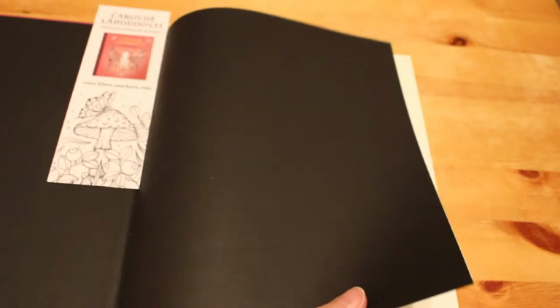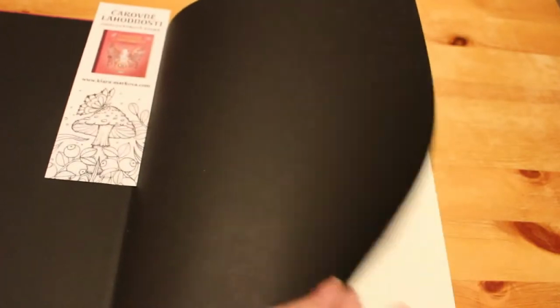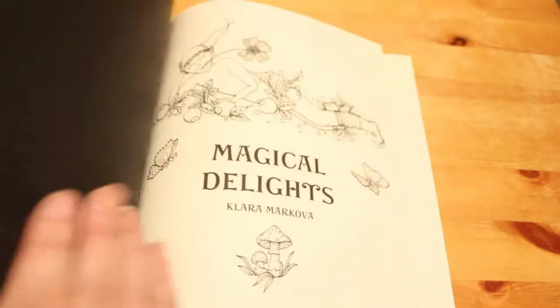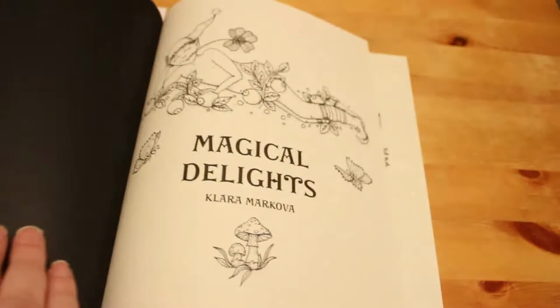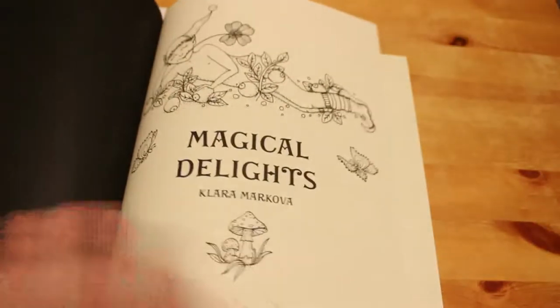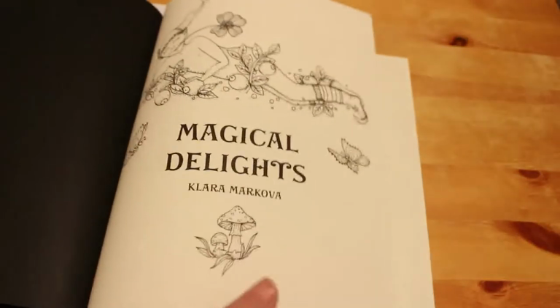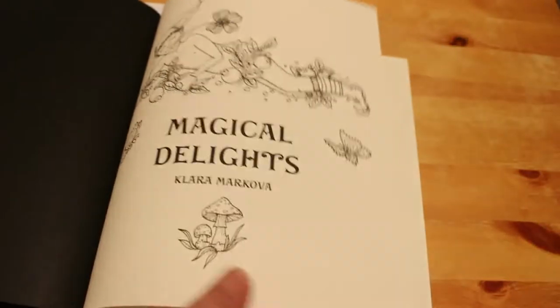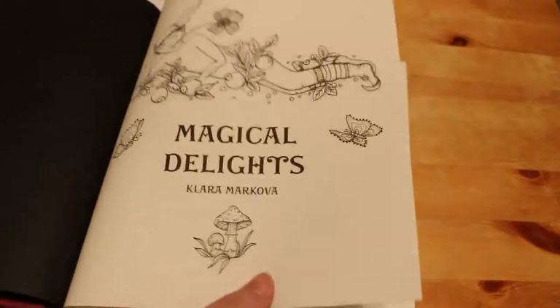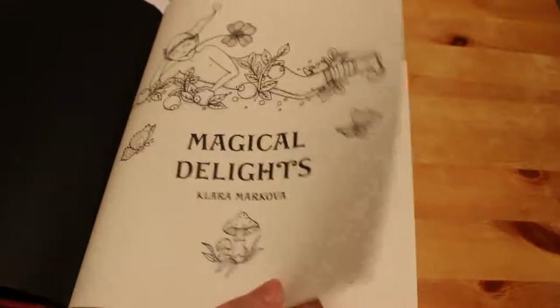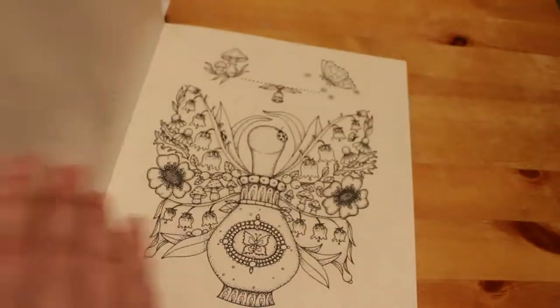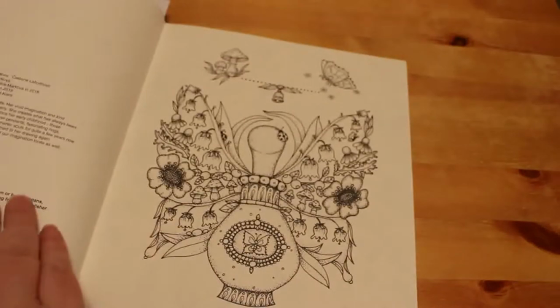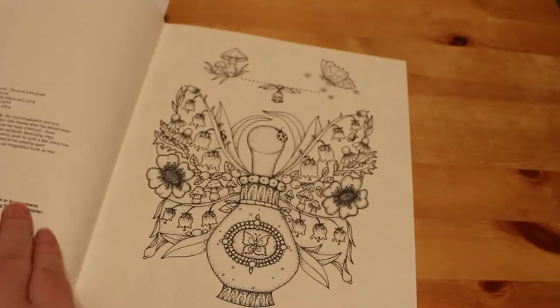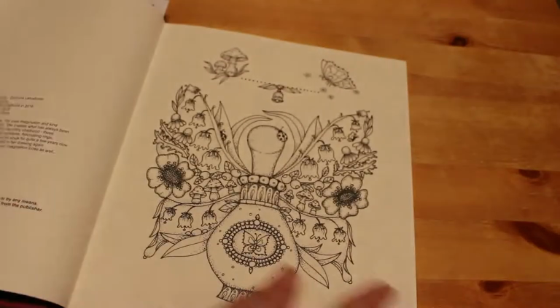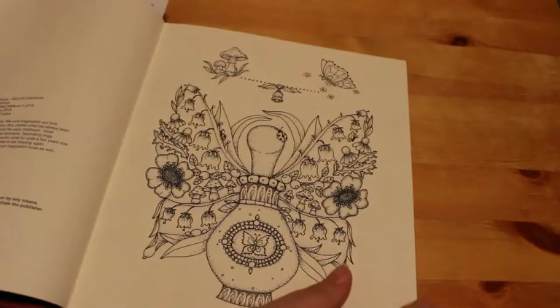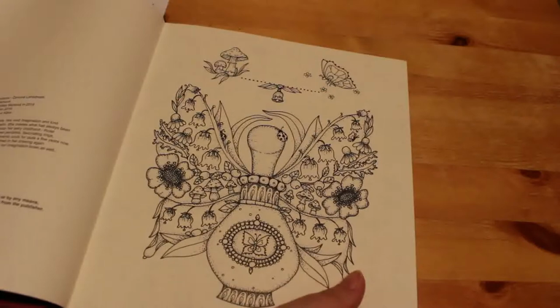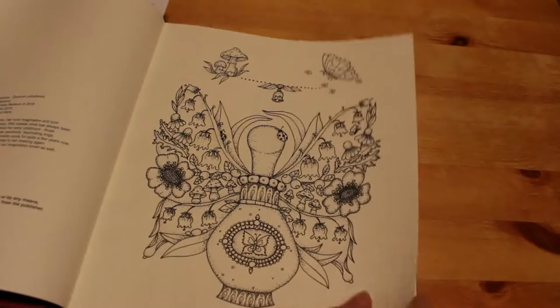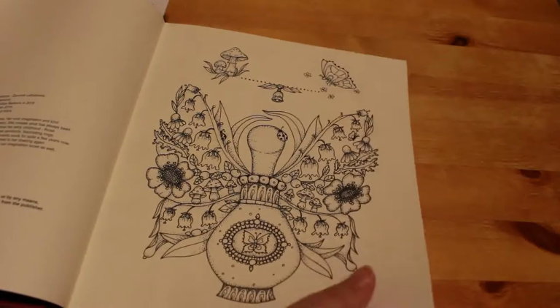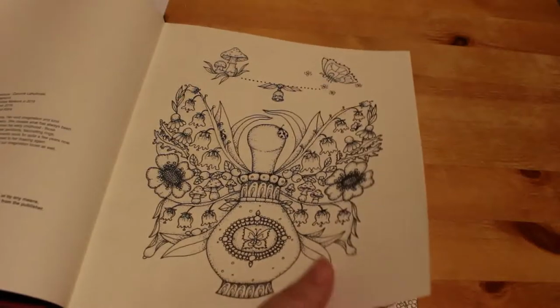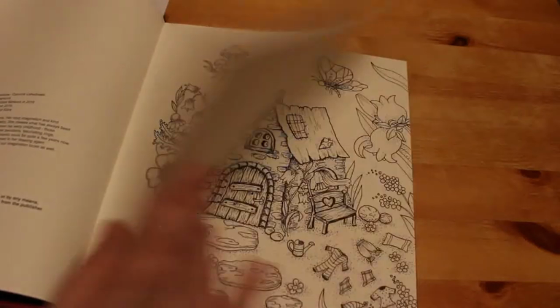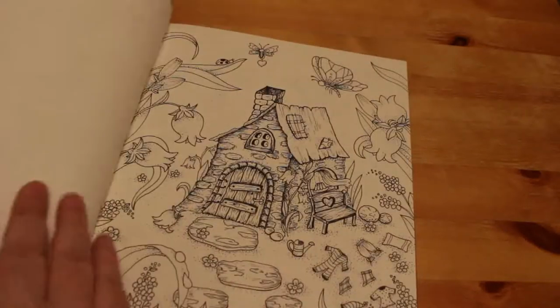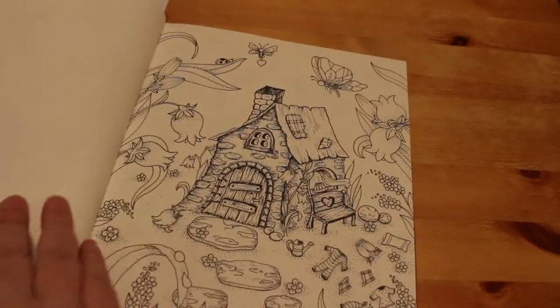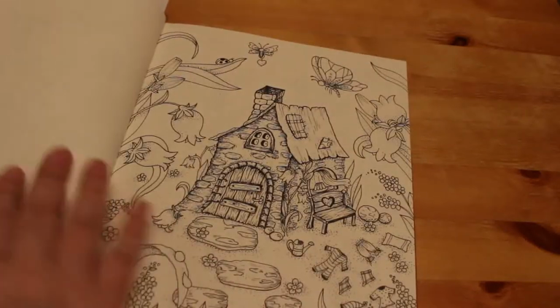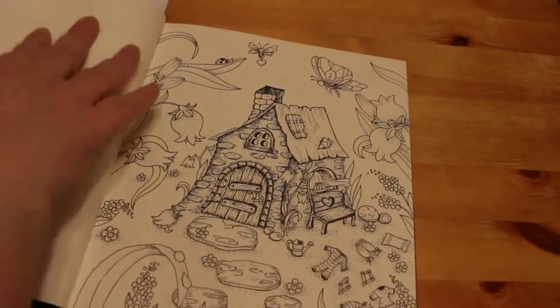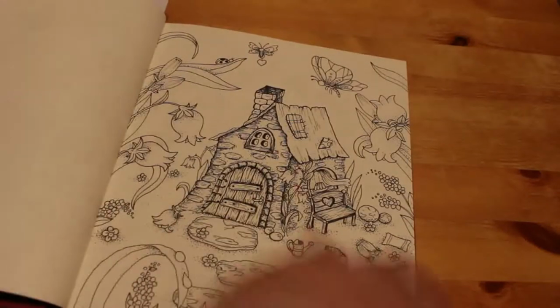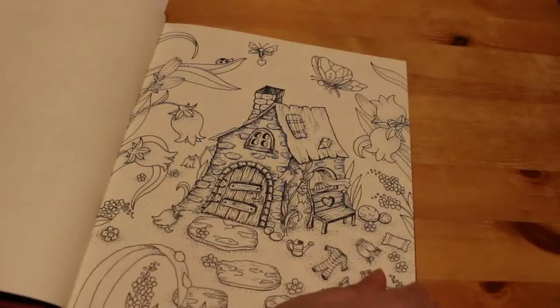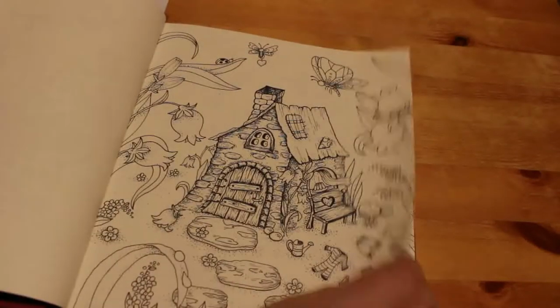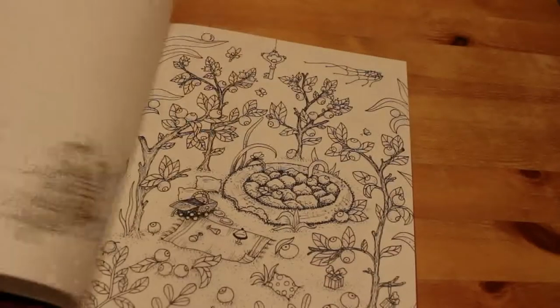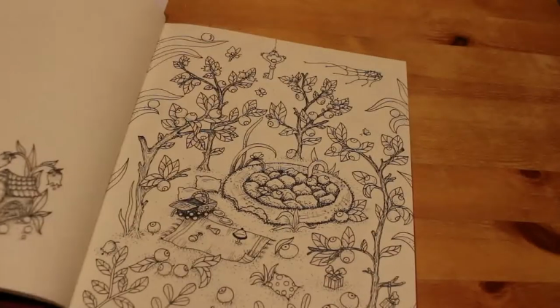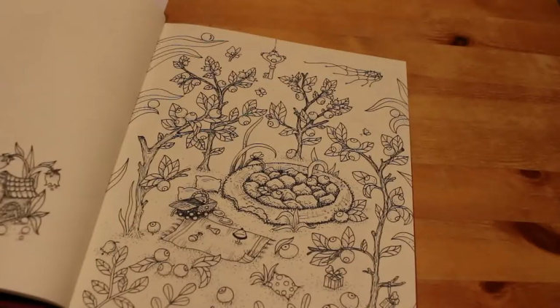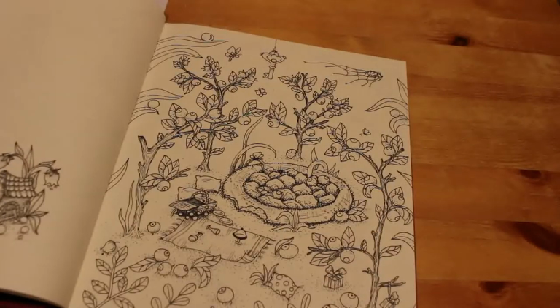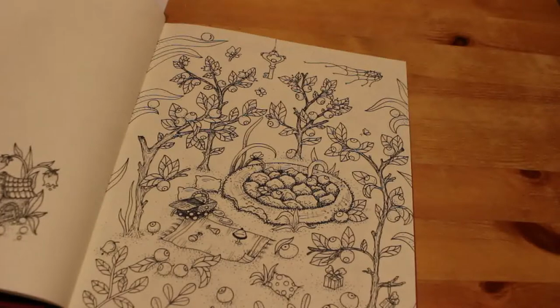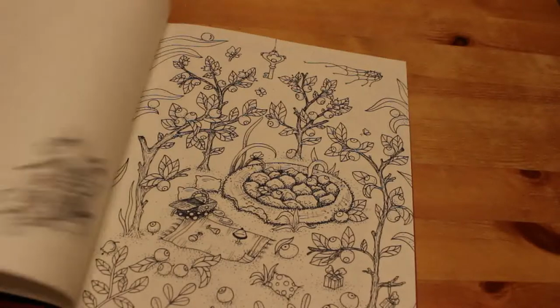It's beautifully produced. It's got the bookmark in it — the colouring bookmark. And we're just going to have a very quick look. One of the good things about this book is it's single-sided. So you've got this, and then on the back, it's either plain or there's some writing where you can put some notes.